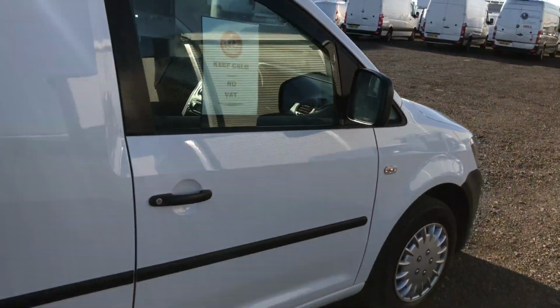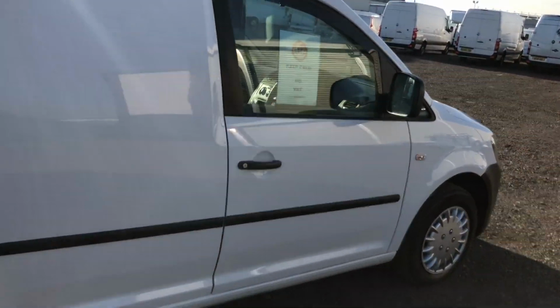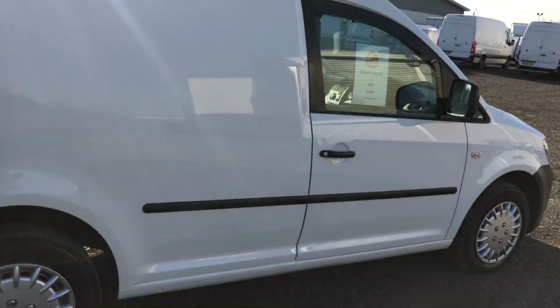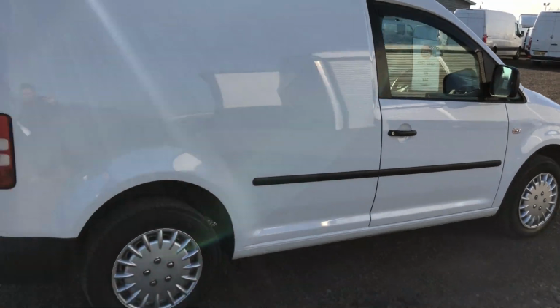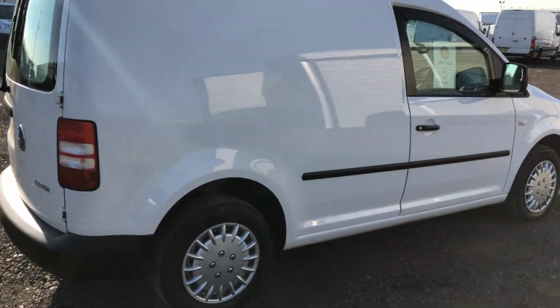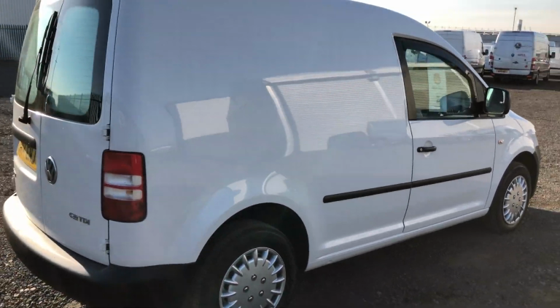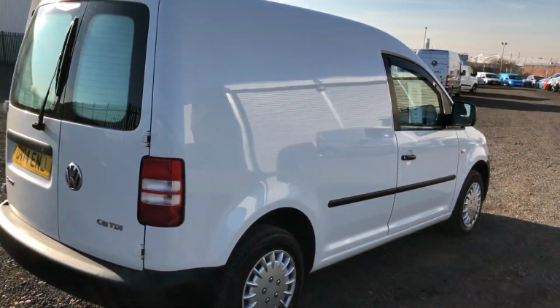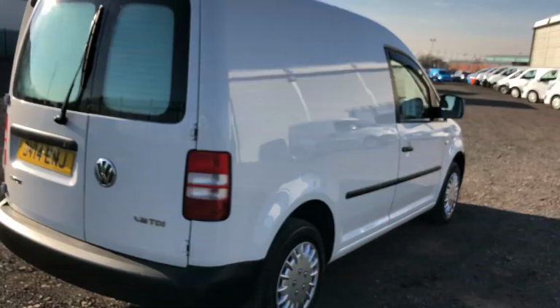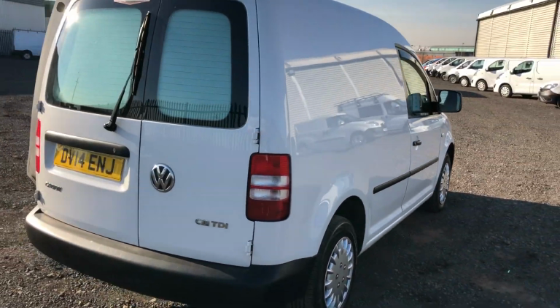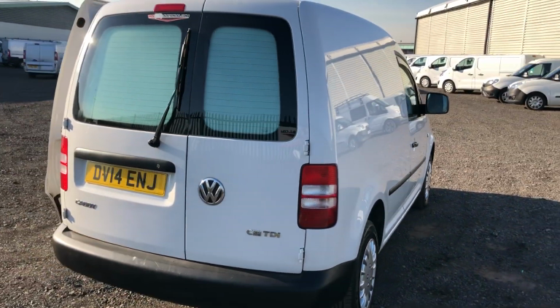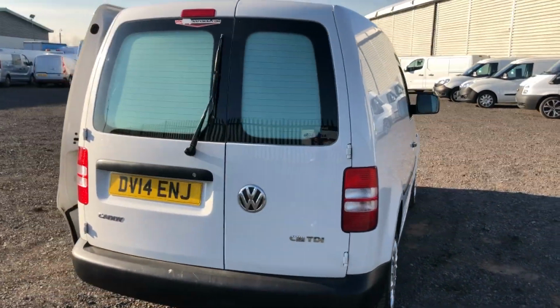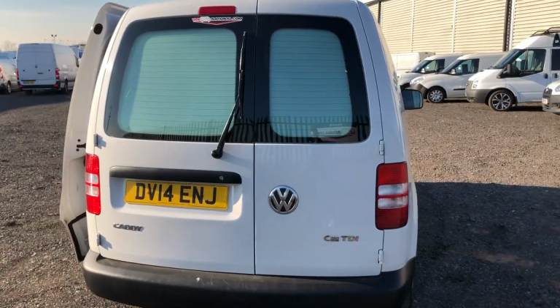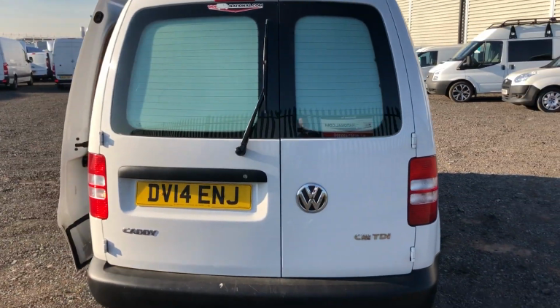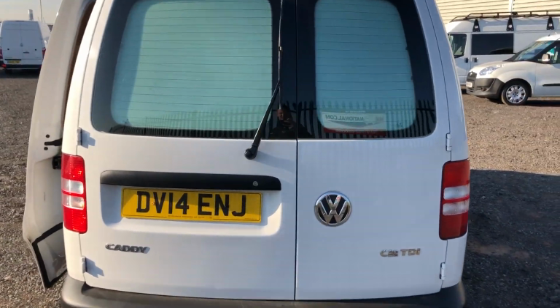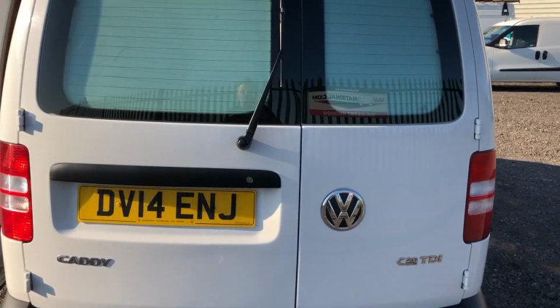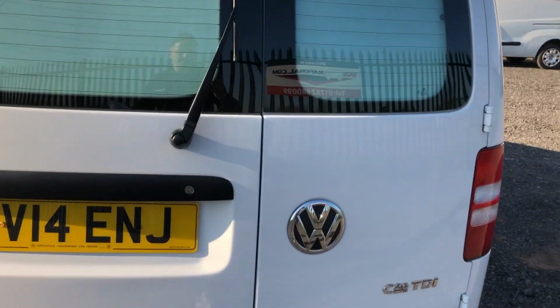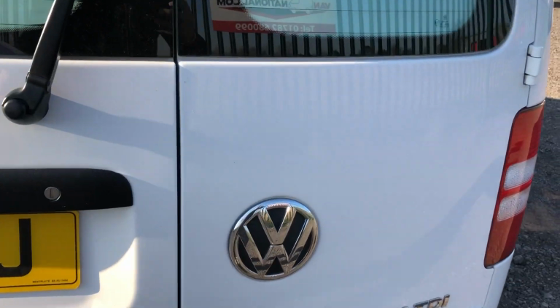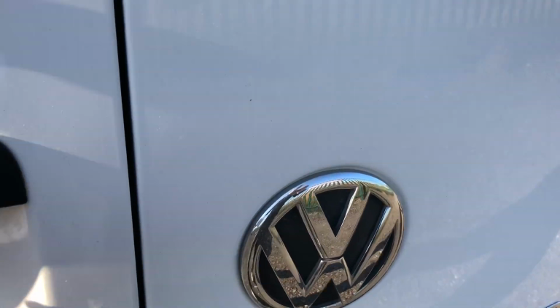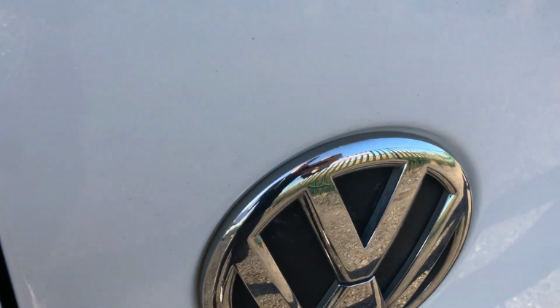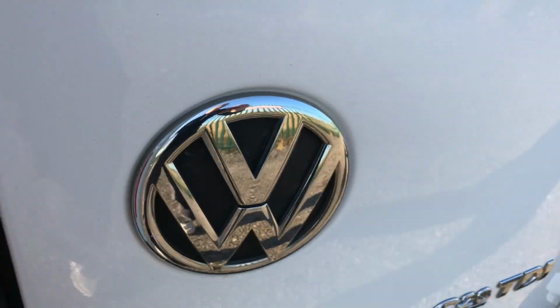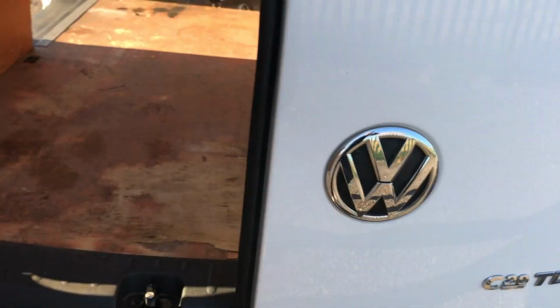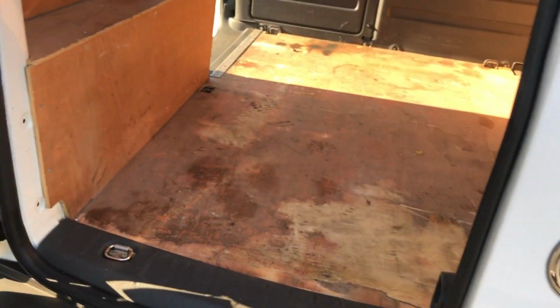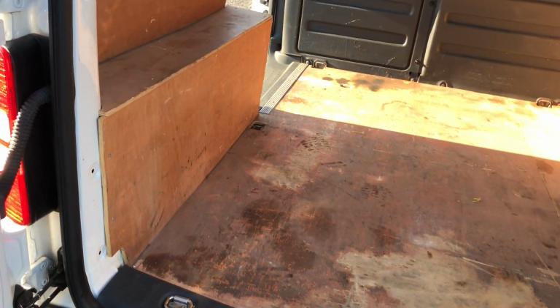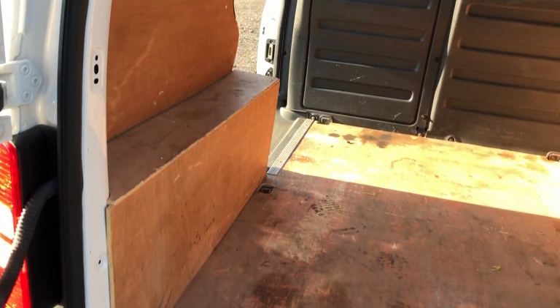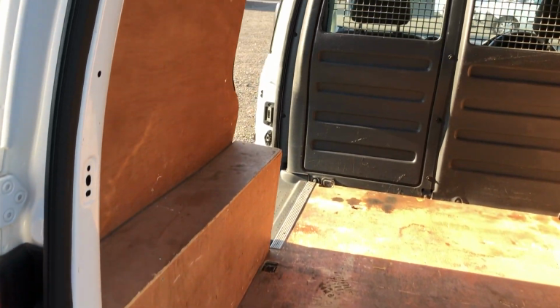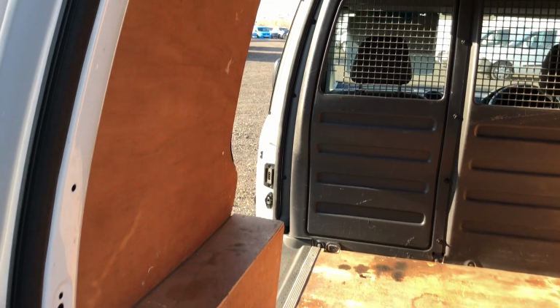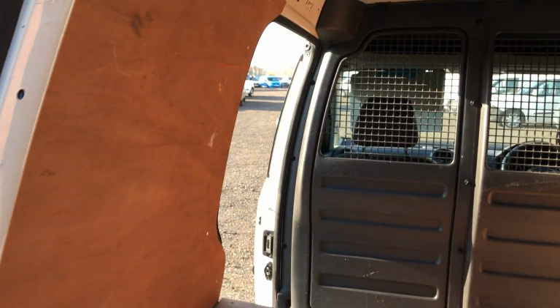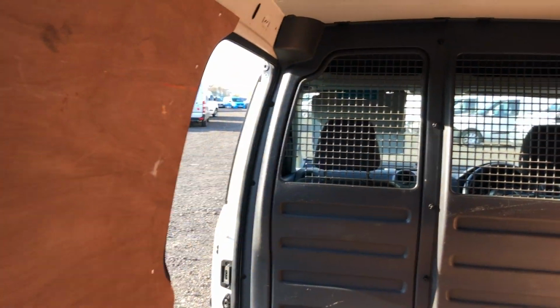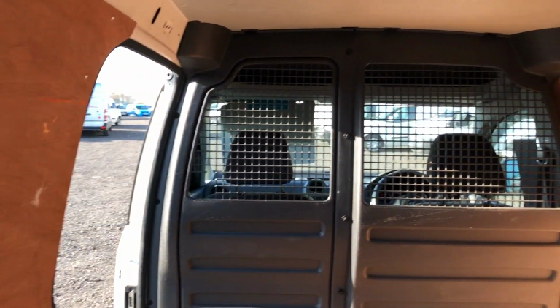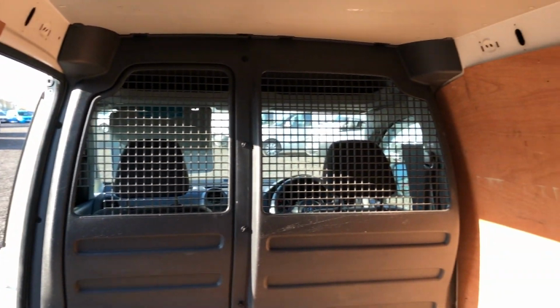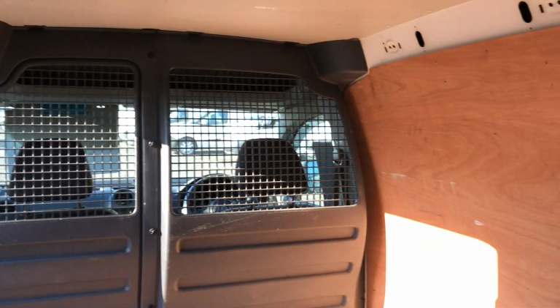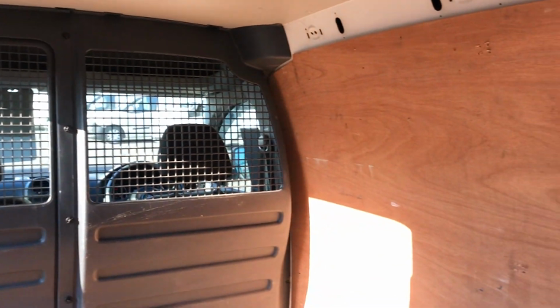I'll show you around the rear of the vehicle. I'll show you inside. Ply lining throughout. You can see the K's there as well.